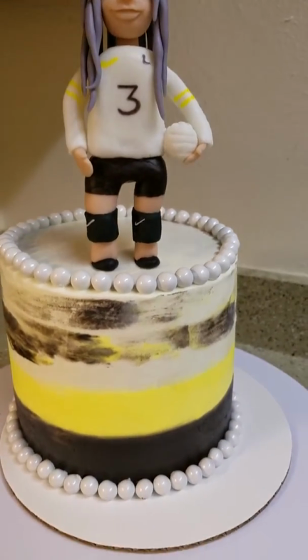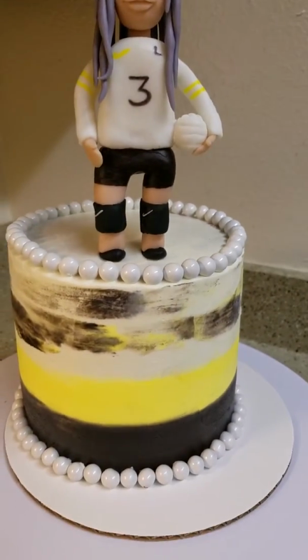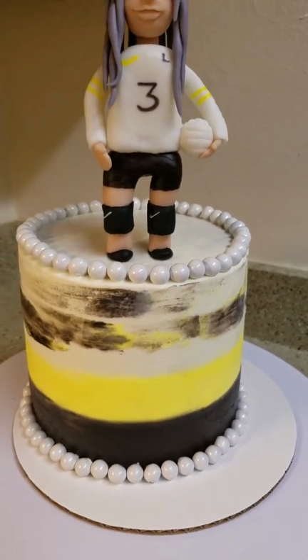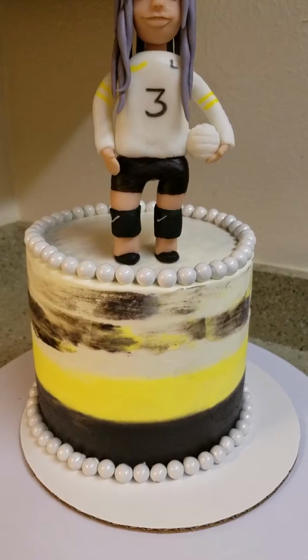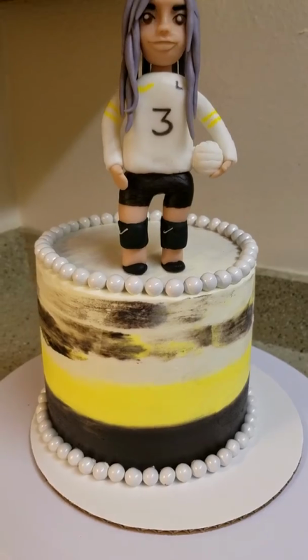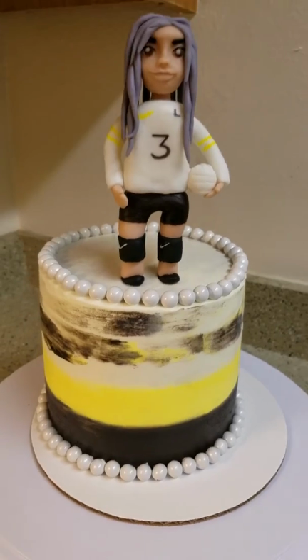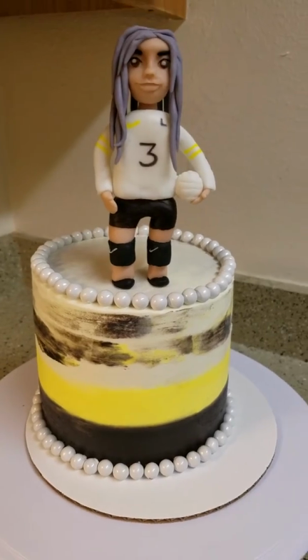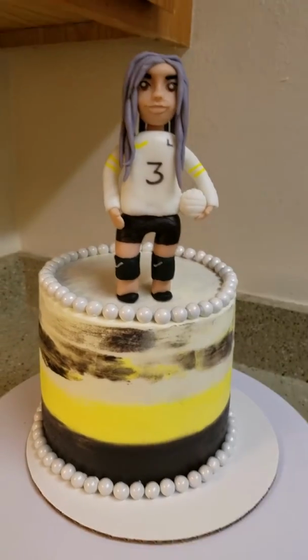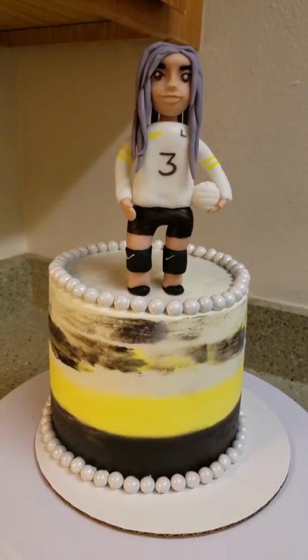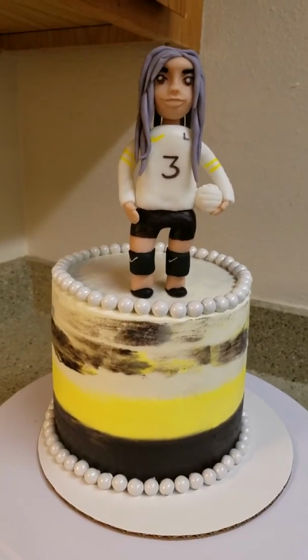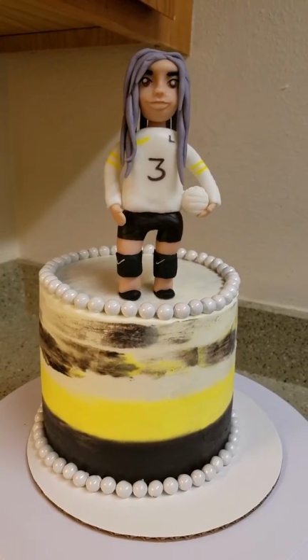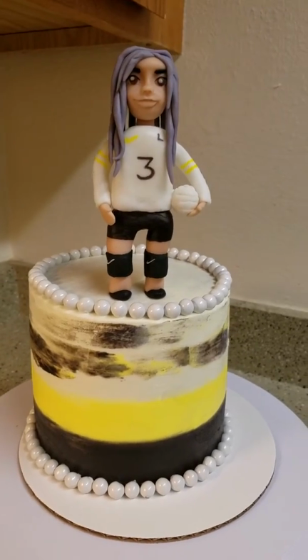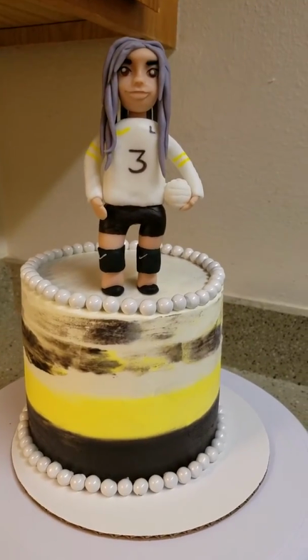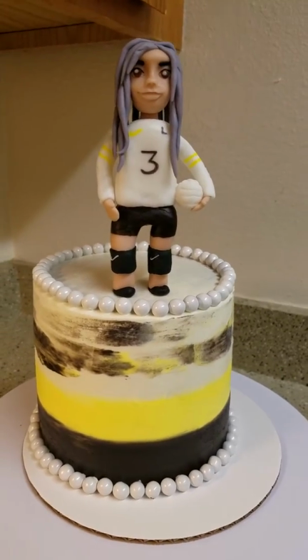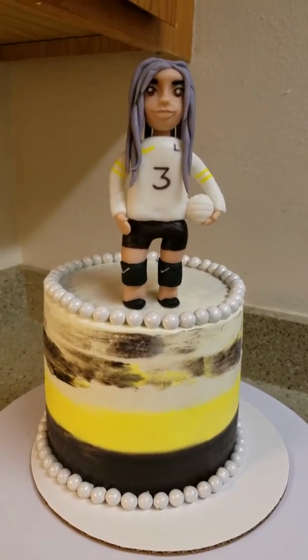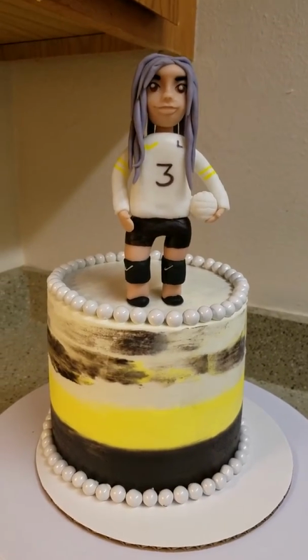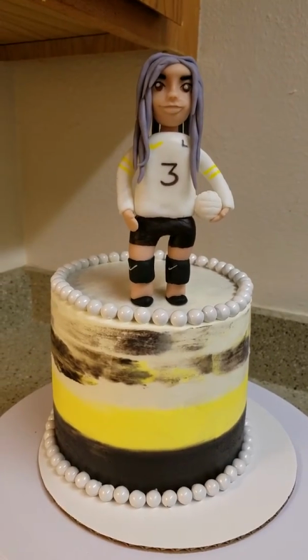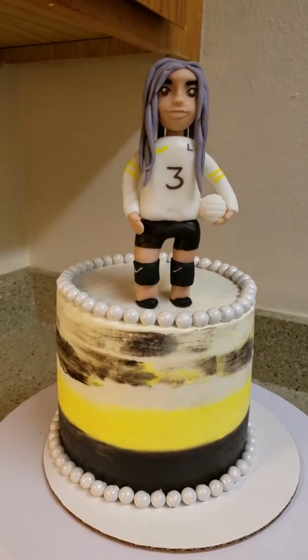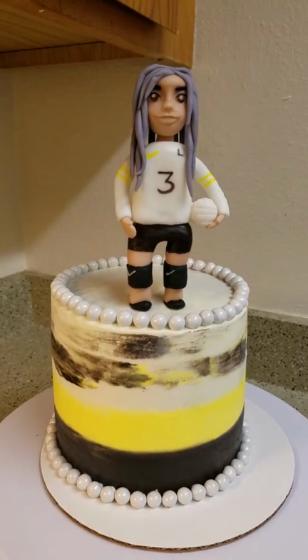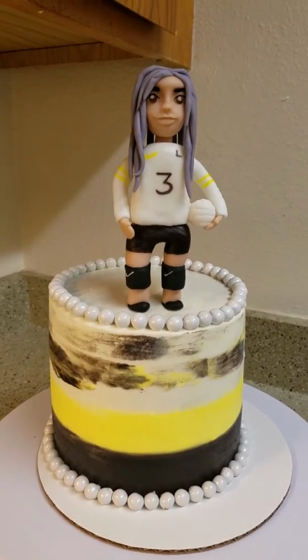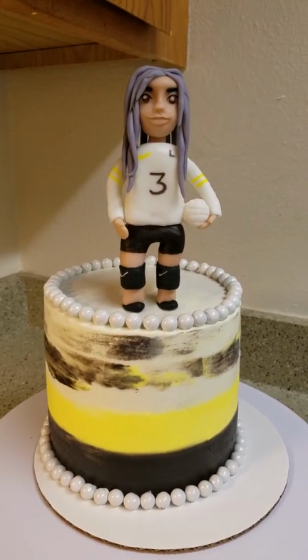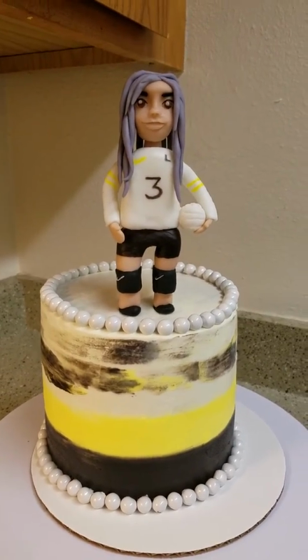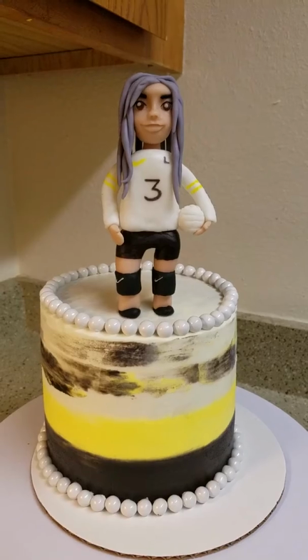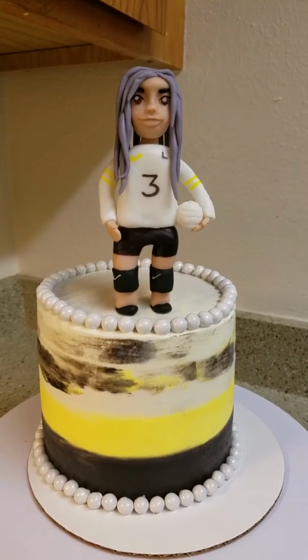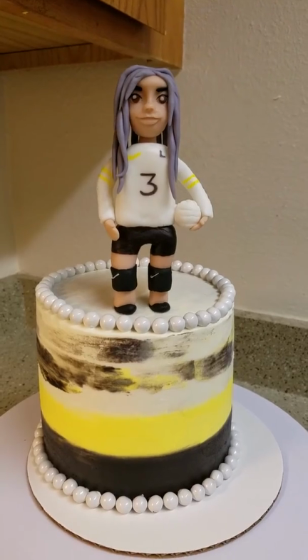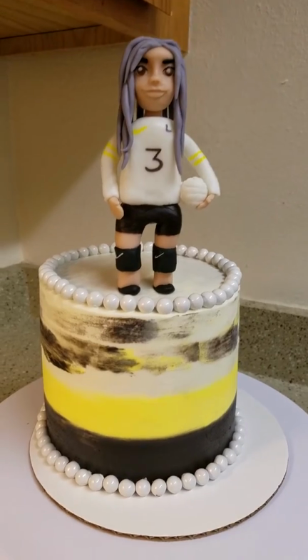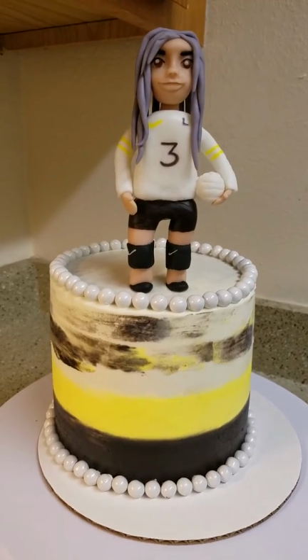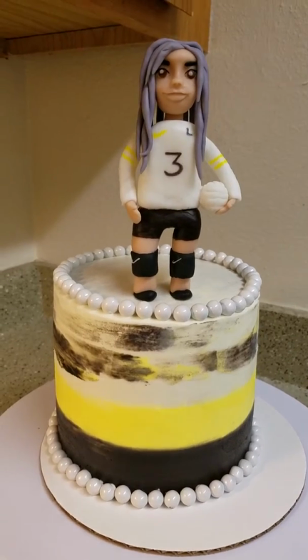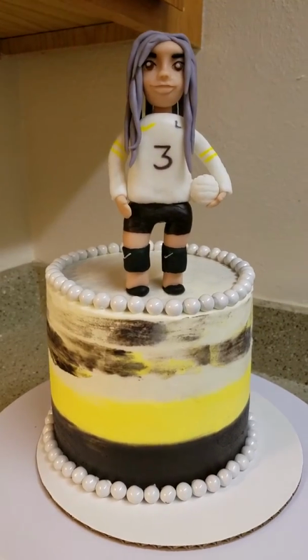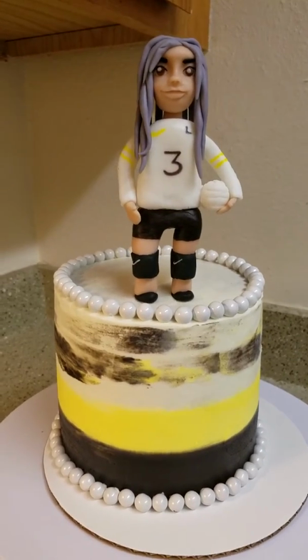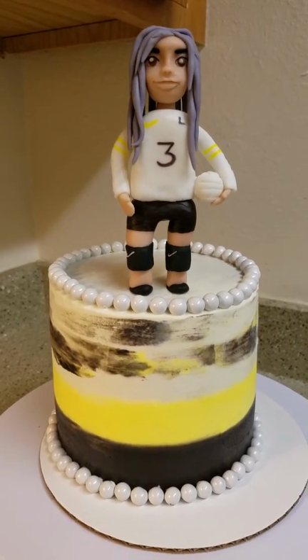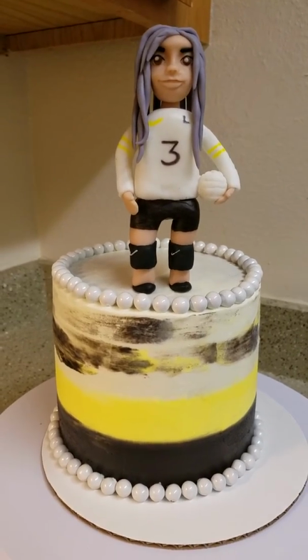So let me know what you guys think. It's a small six inch cake. Thanks for tuning in, guys.